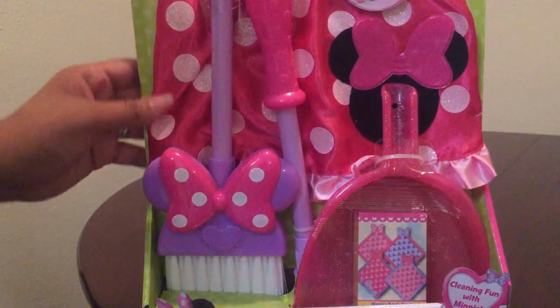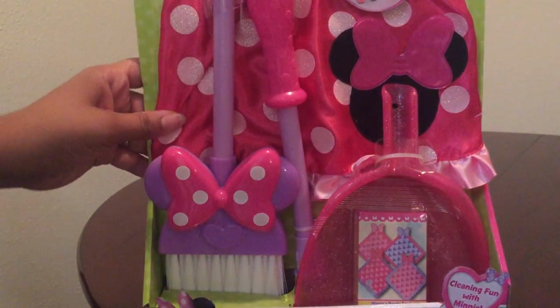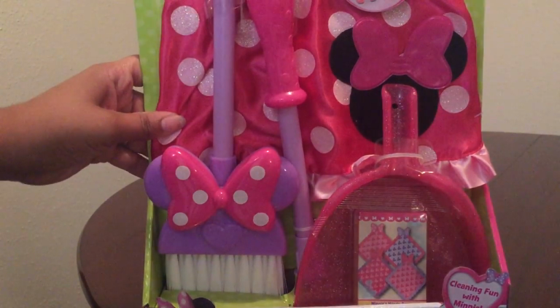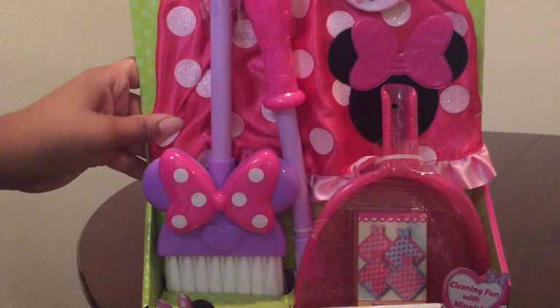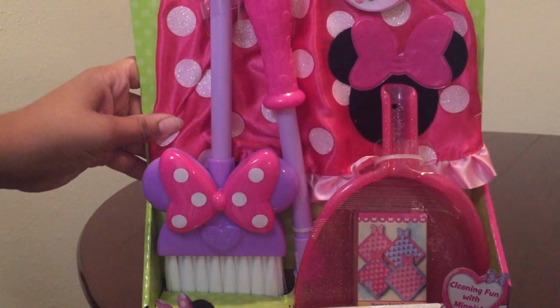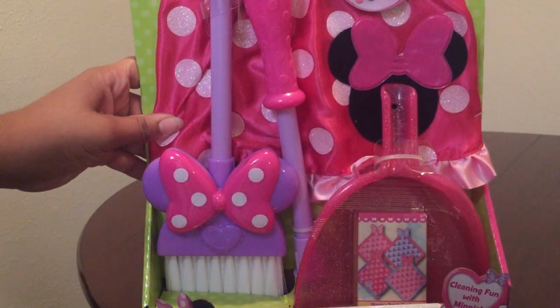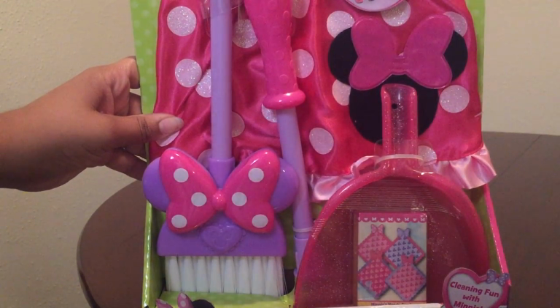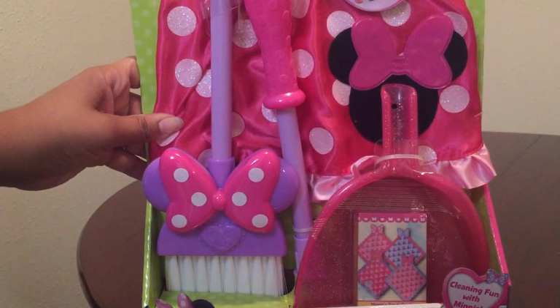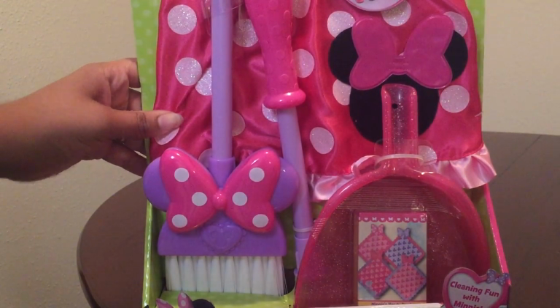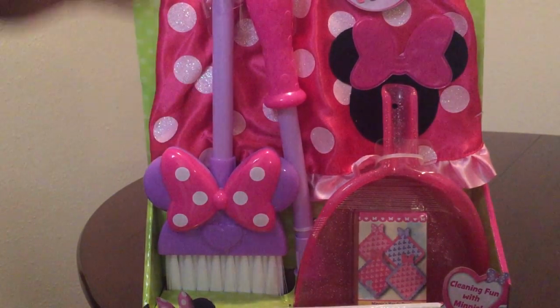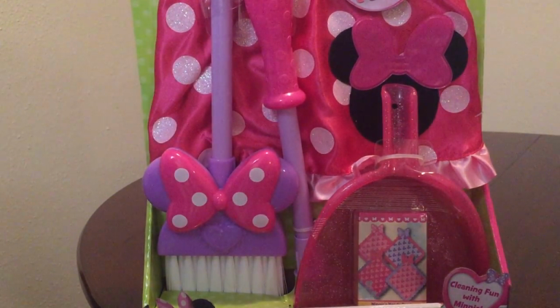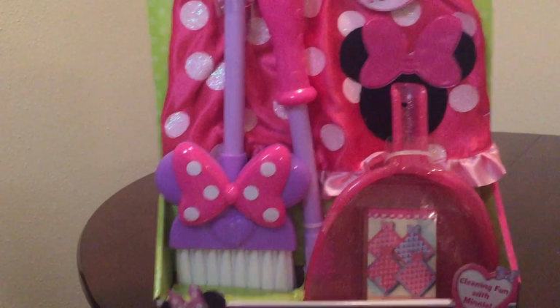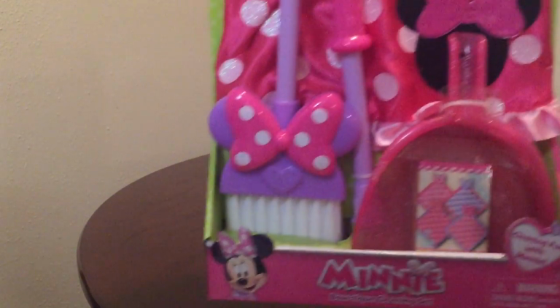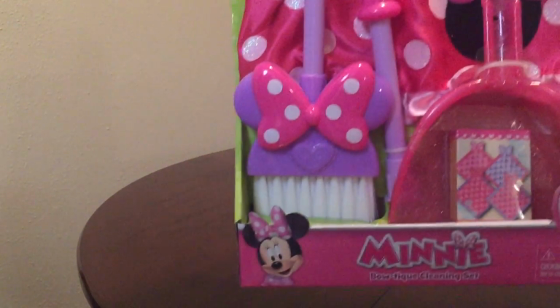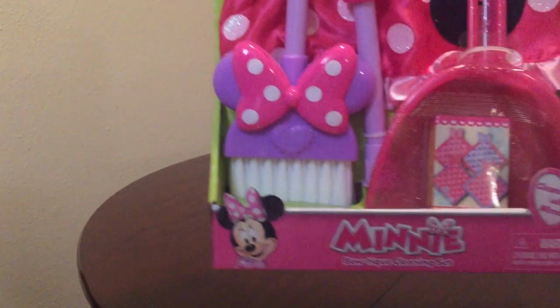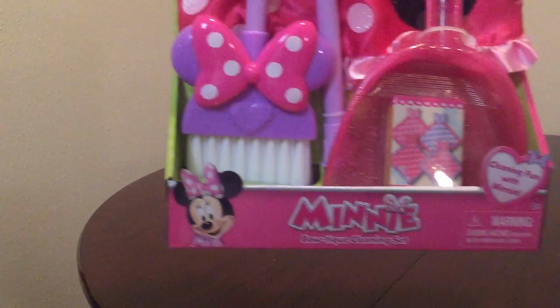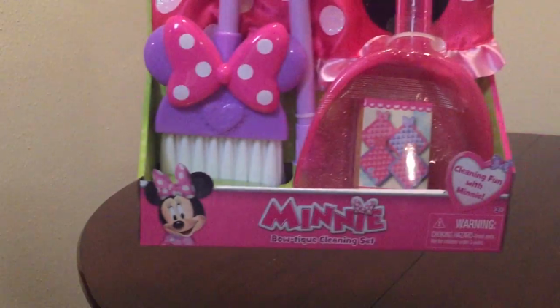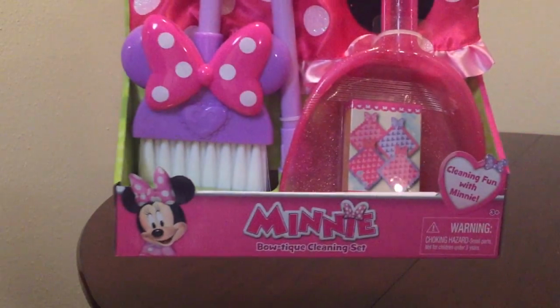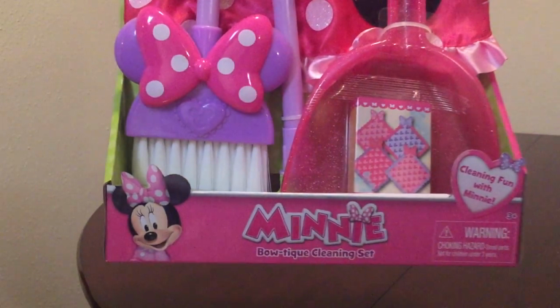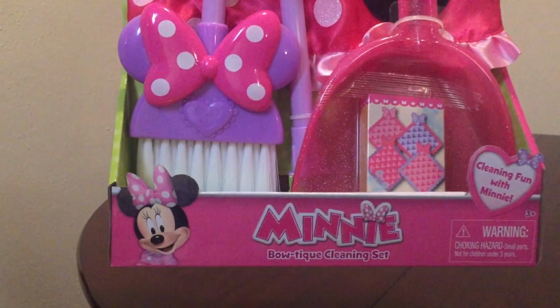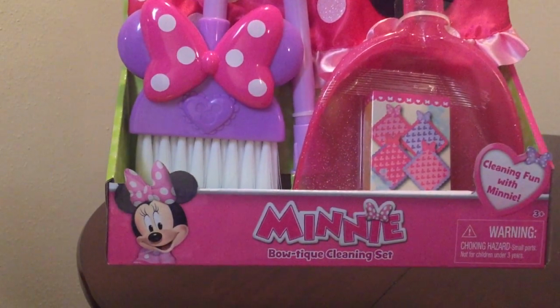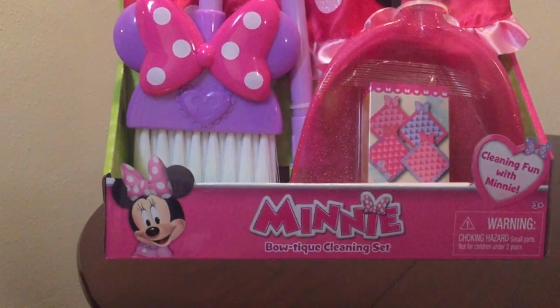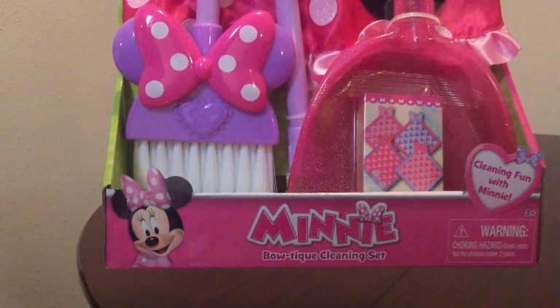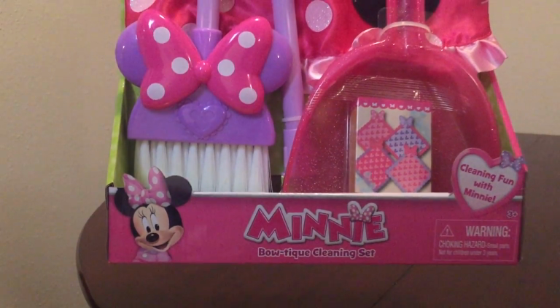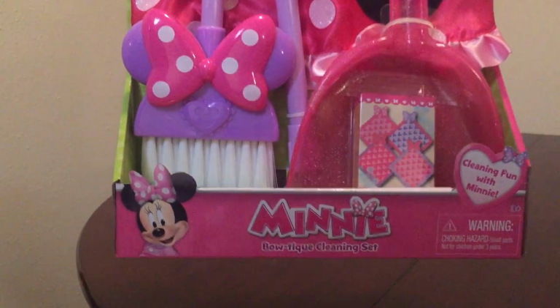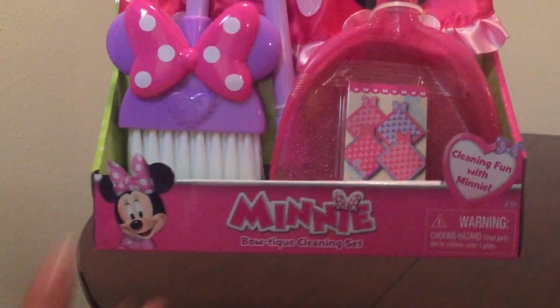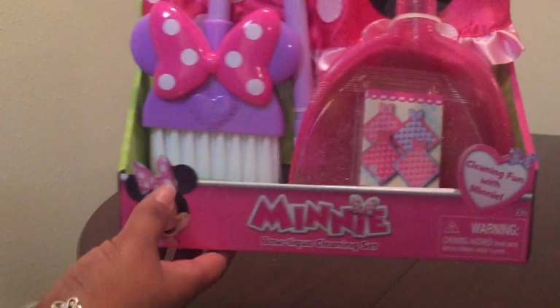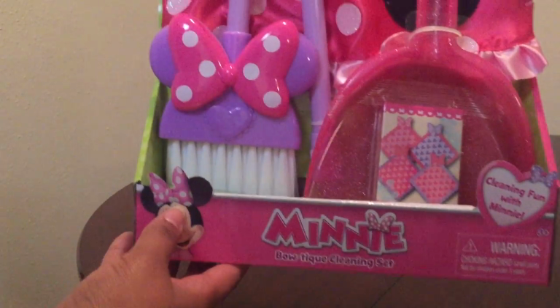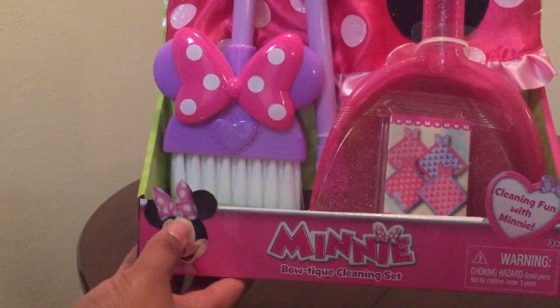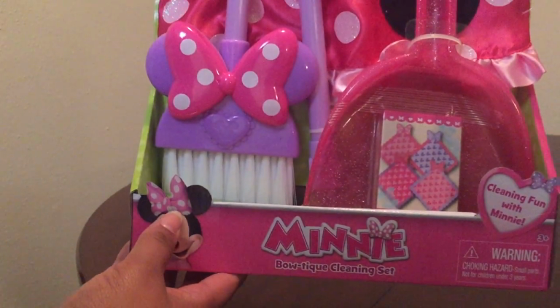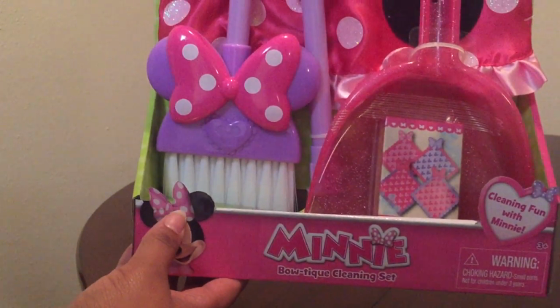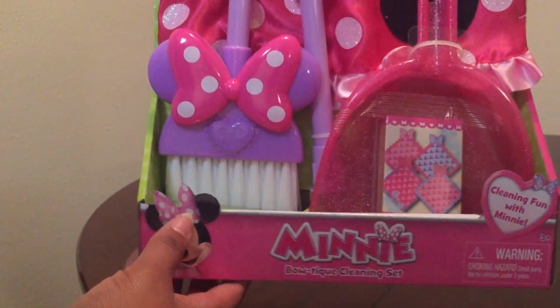Hello, welcome to Jackie Toys. Today I'll be showing you this mini boutique cleaning set, so let's go ahead and open it.